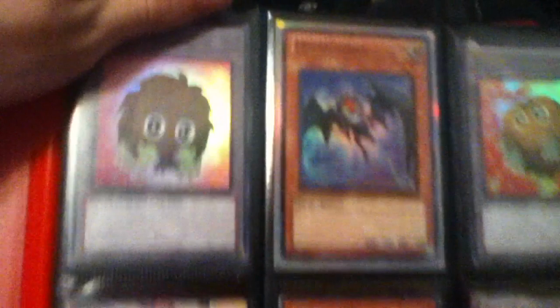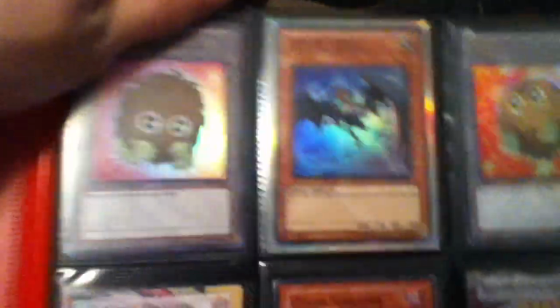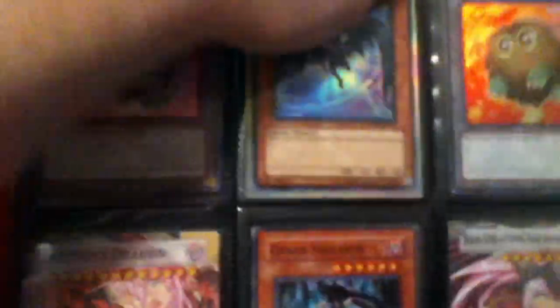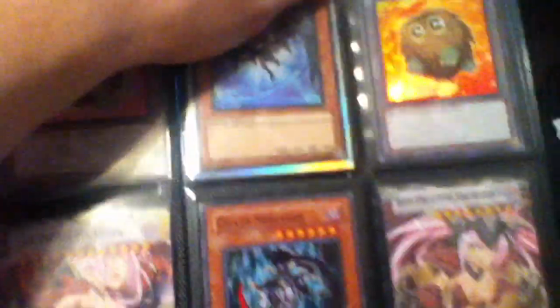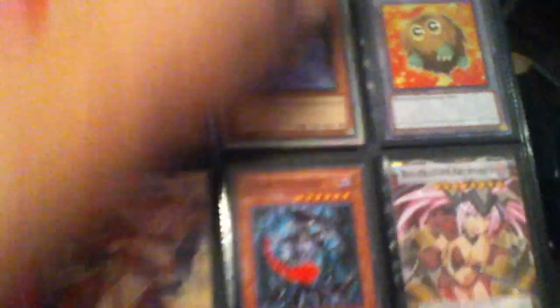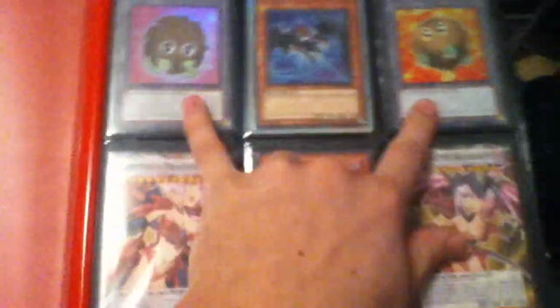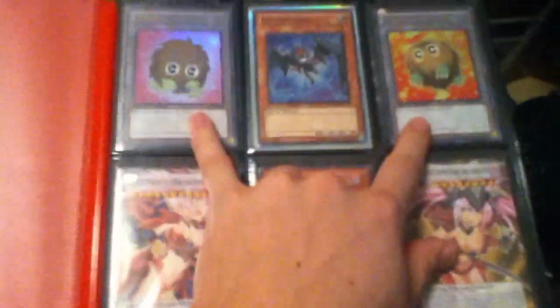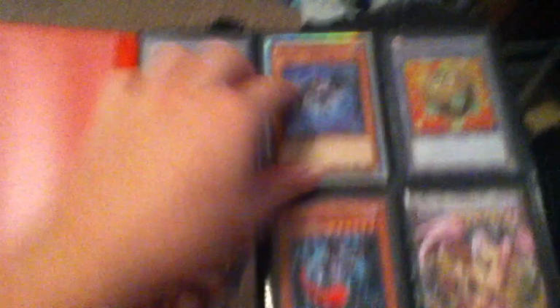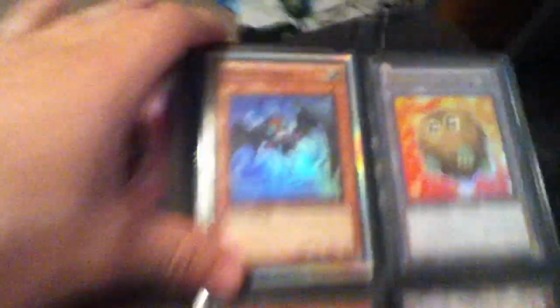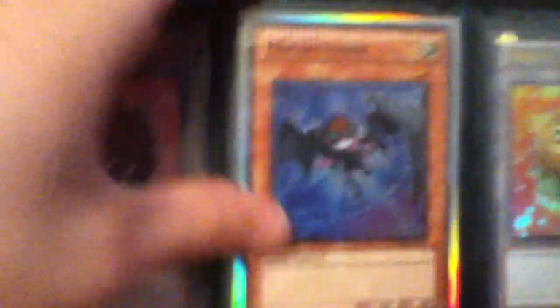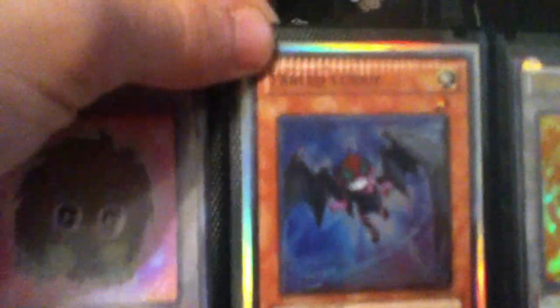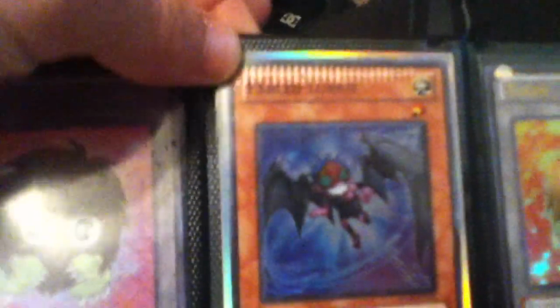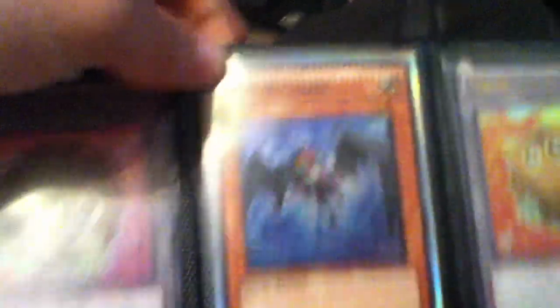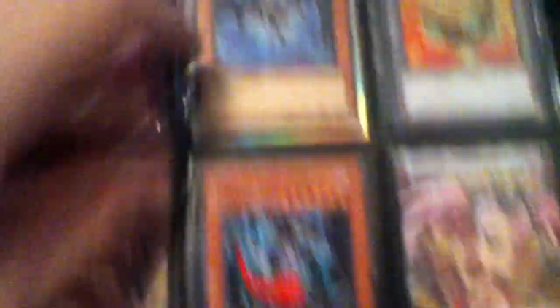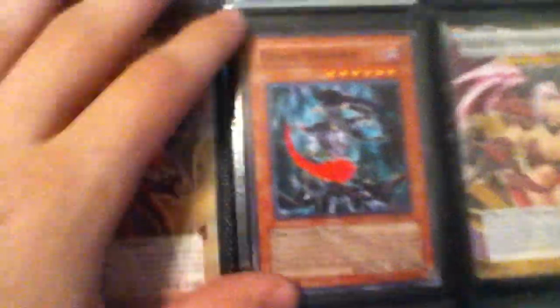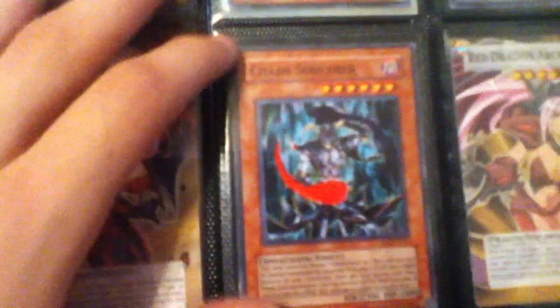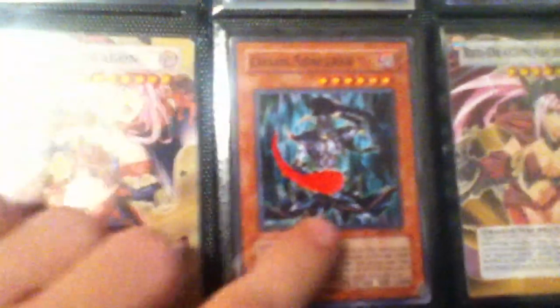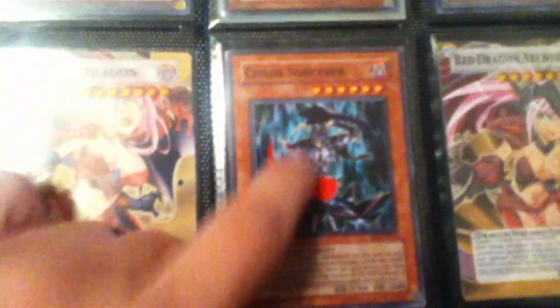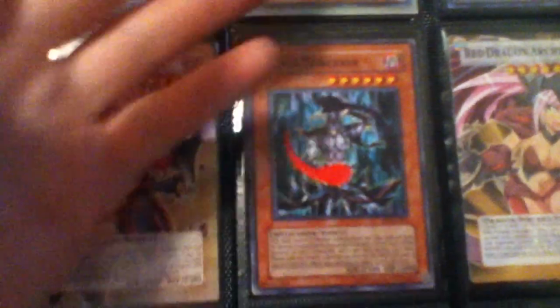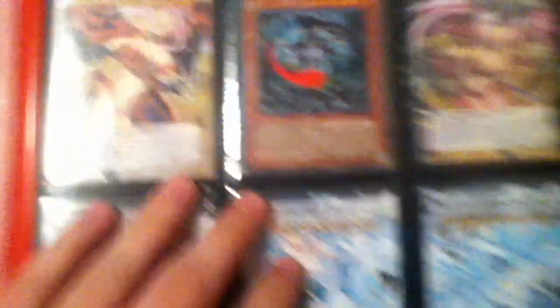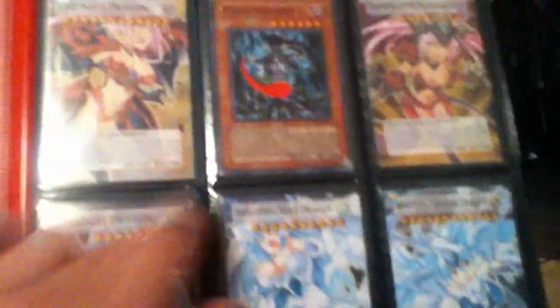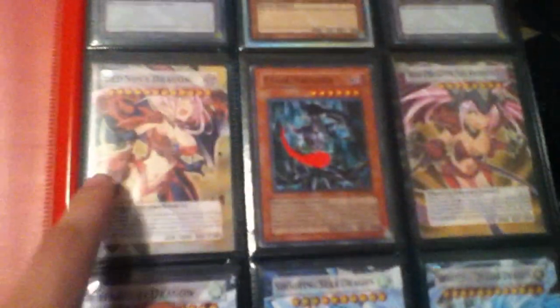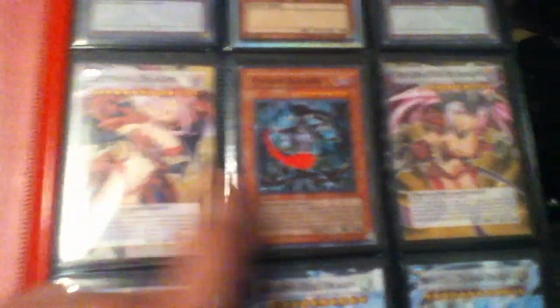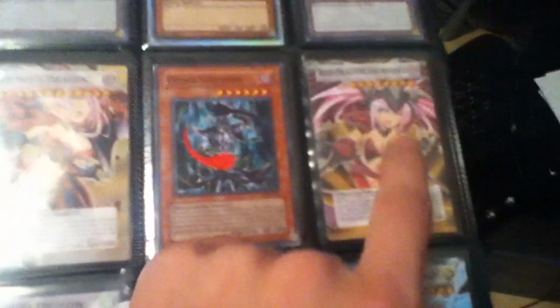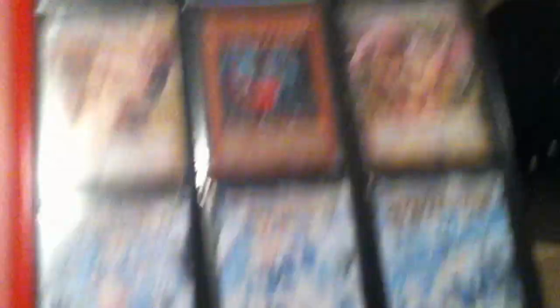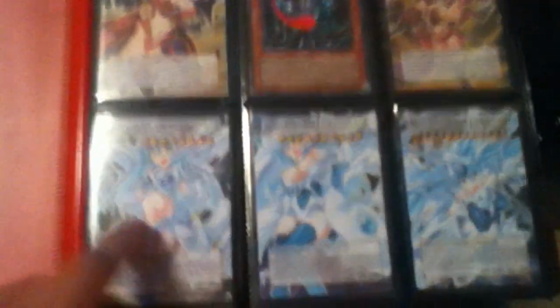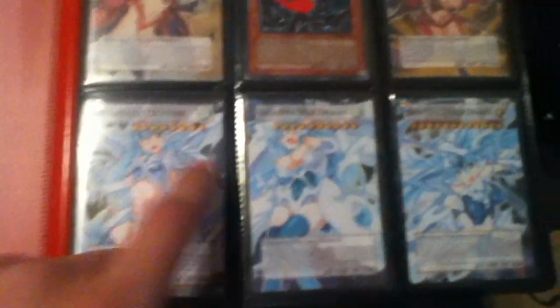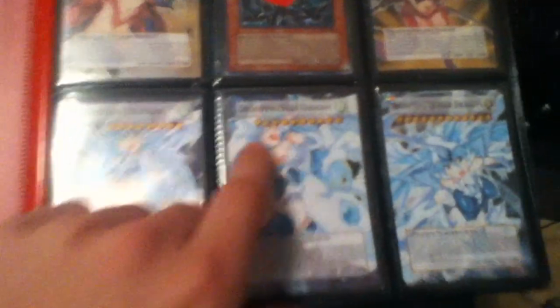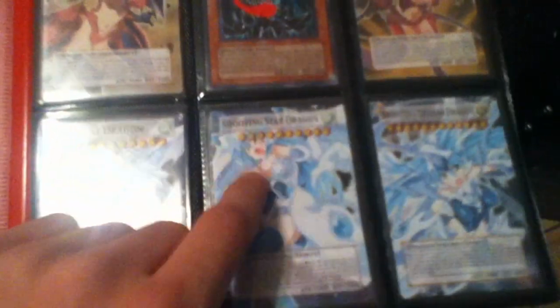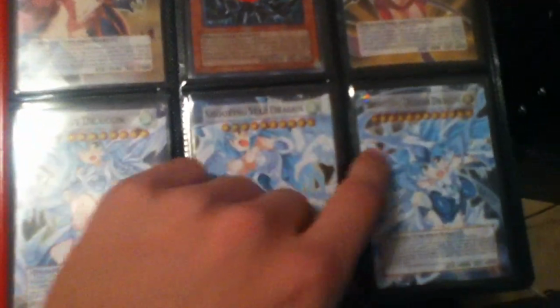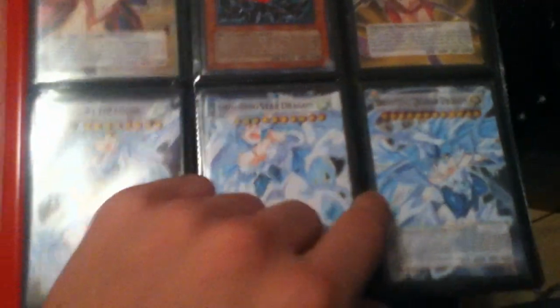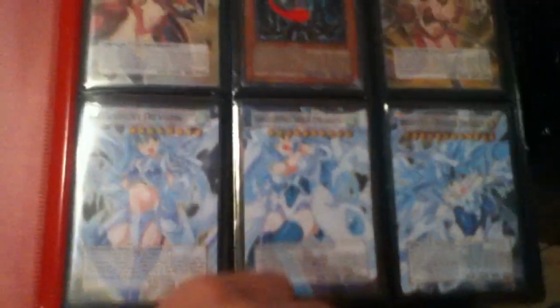So let's go: 2 Ultra Tokens, Super Fable Lurie that got sealed in the pack, Drawn On, Common Chaos Sorcerer, just Red and Black Oricas, Red Nova, Red Dragon Archfiend, Stardust, Shooting Star, and Shooting Quasar.